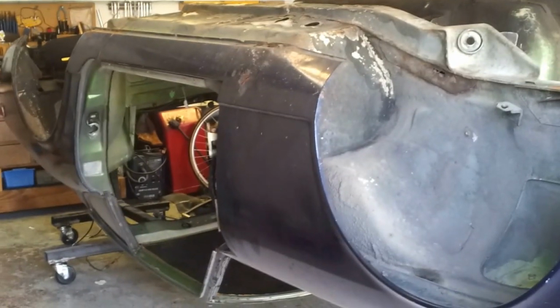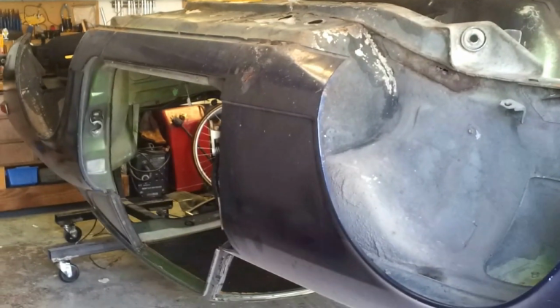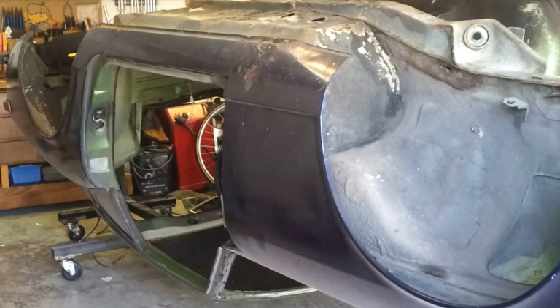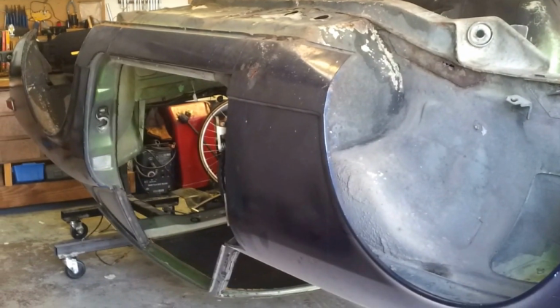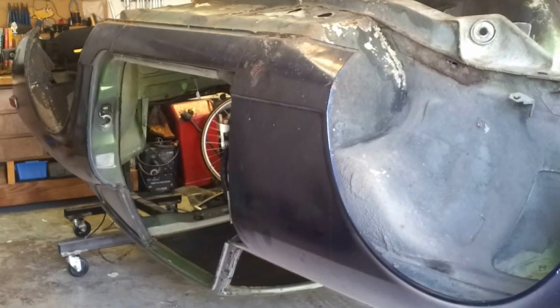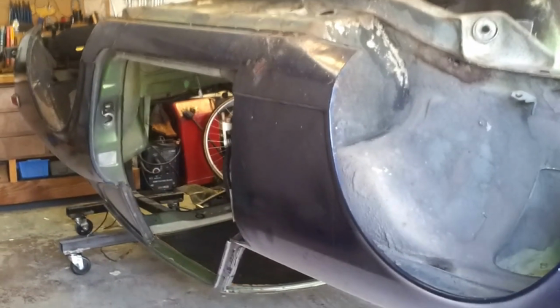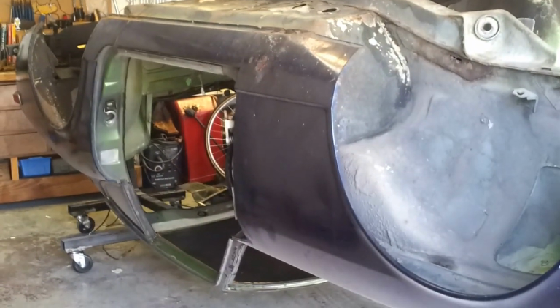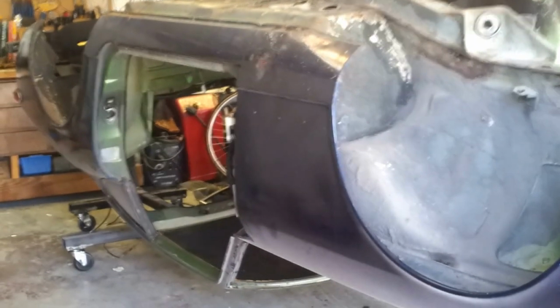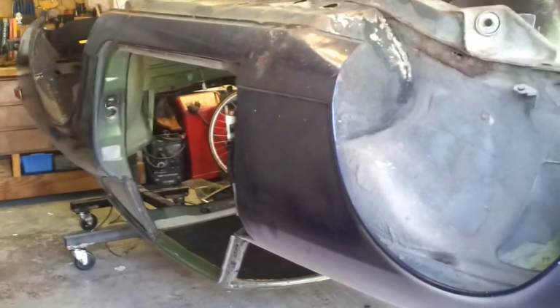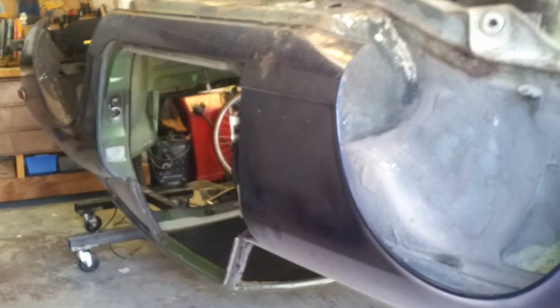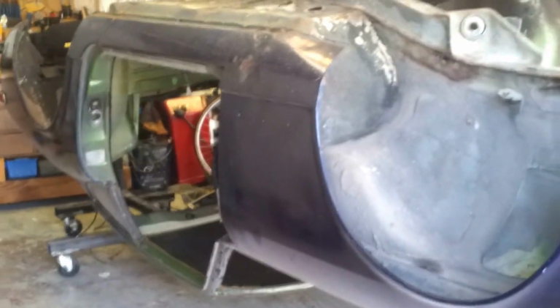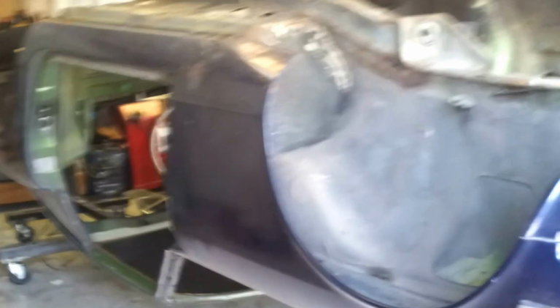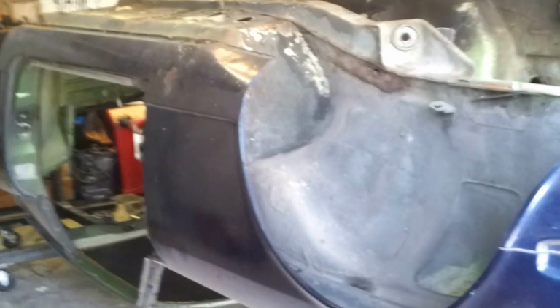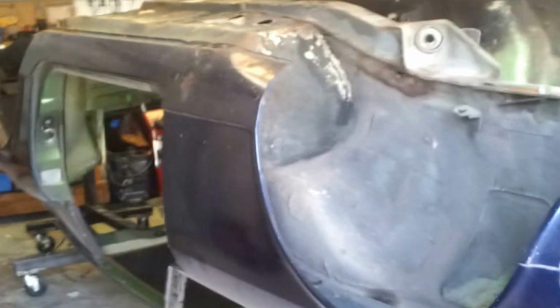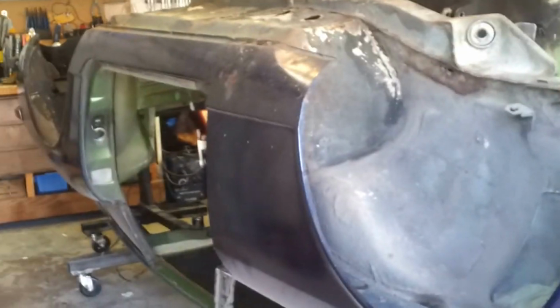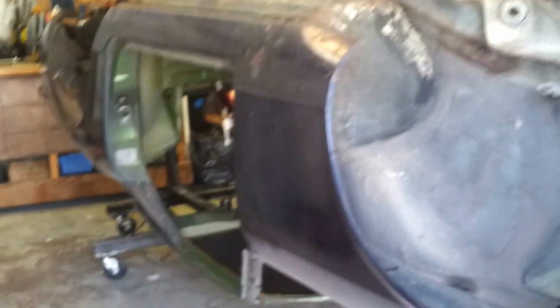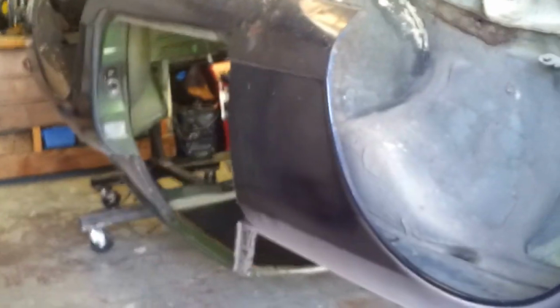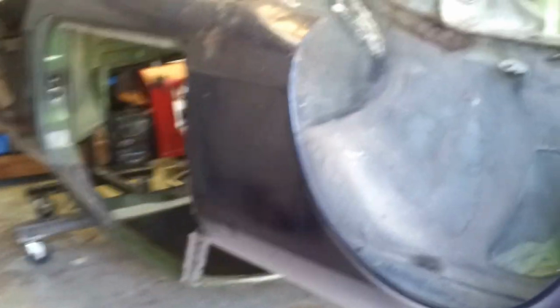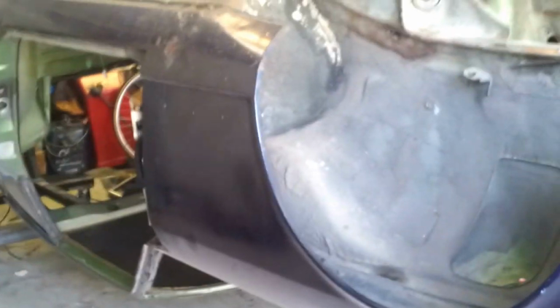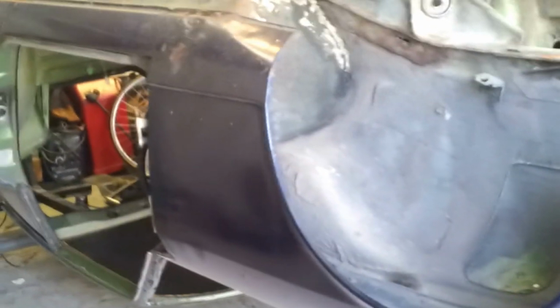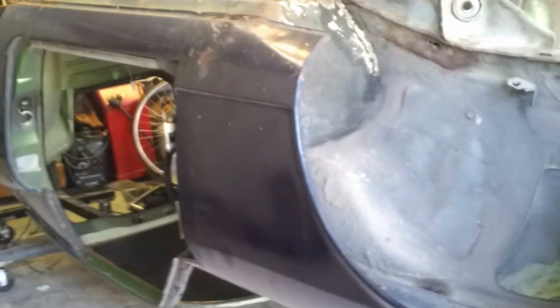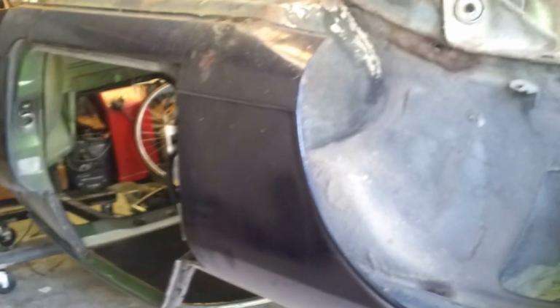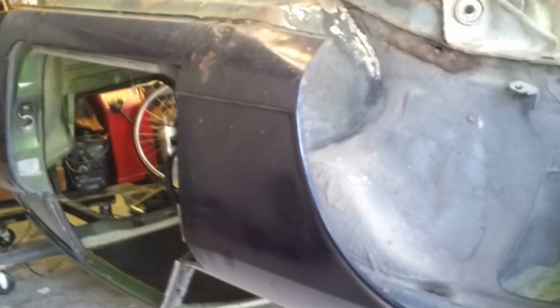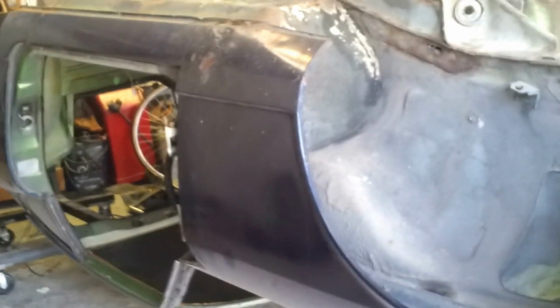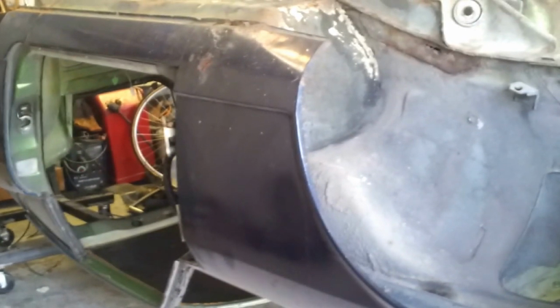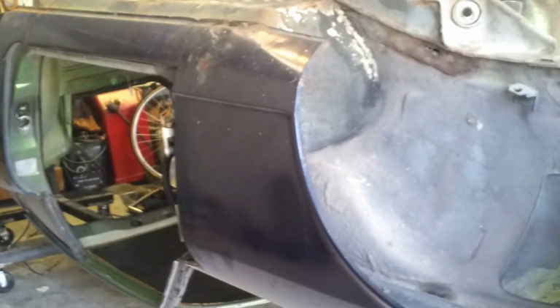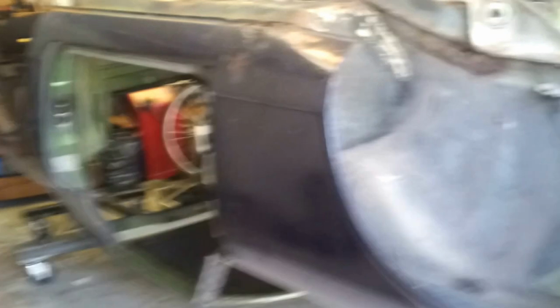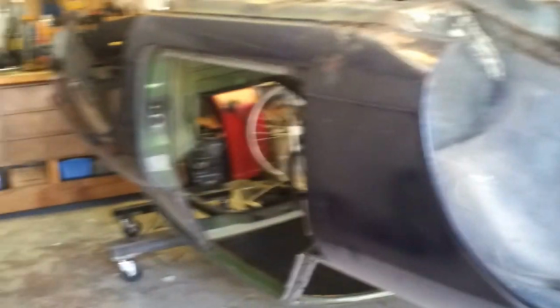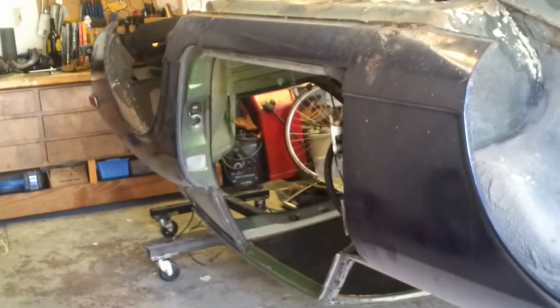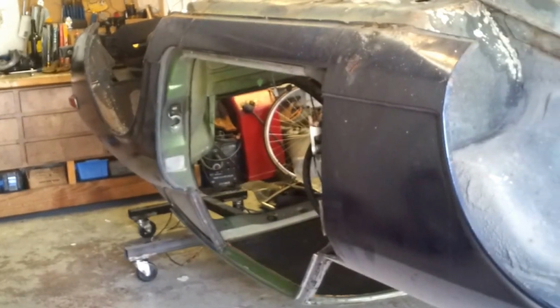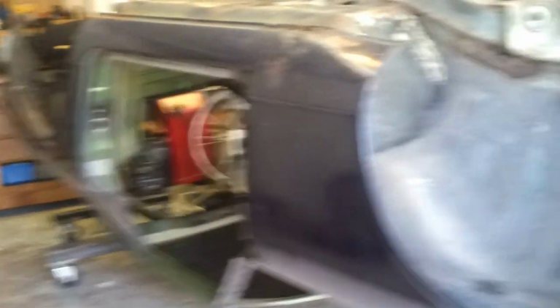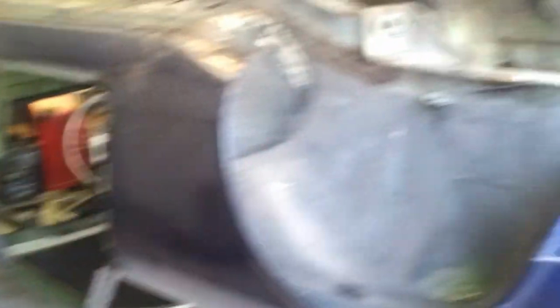Alright guys, so I just decided to make a quick video on how to remove some undercoating from a car I'm working on. This is a Datsun 260Z.